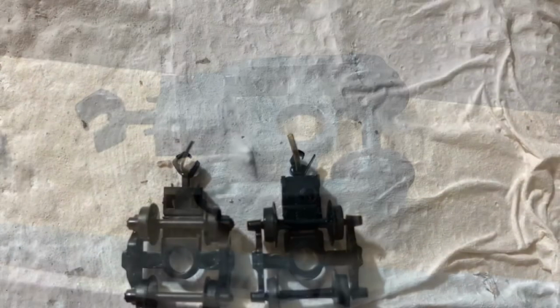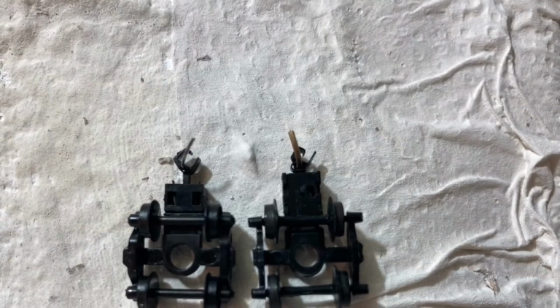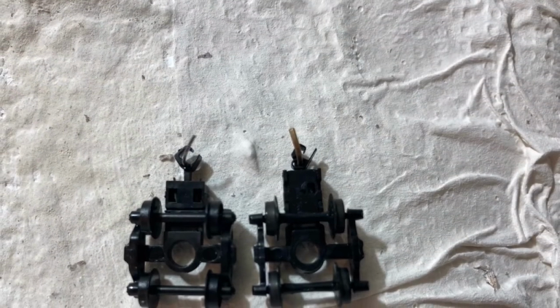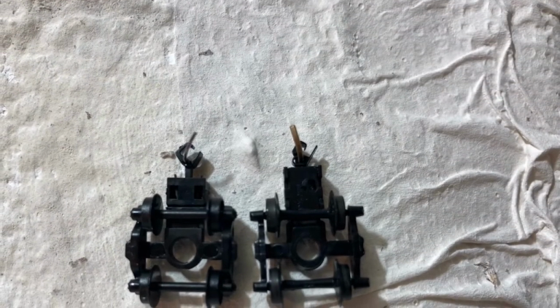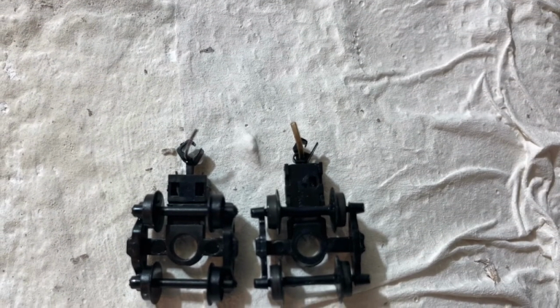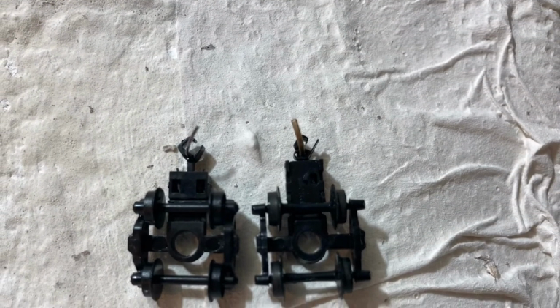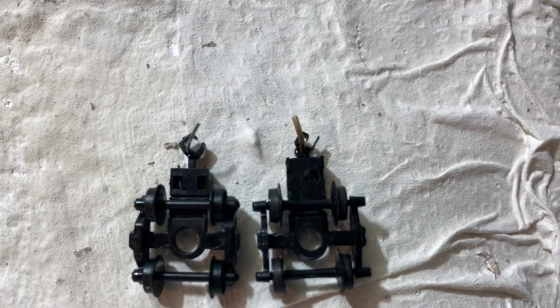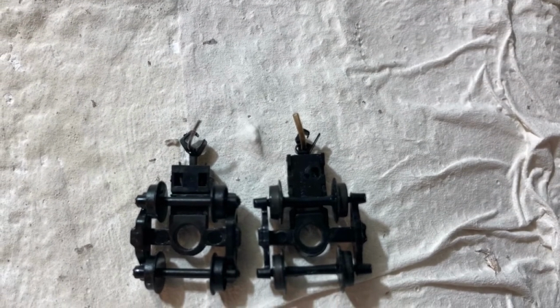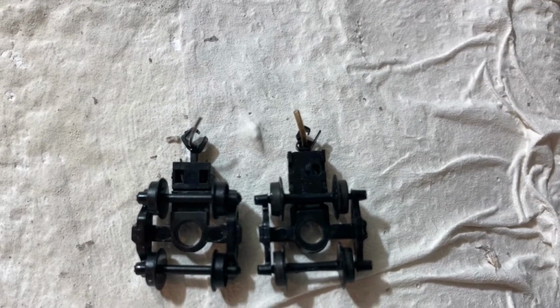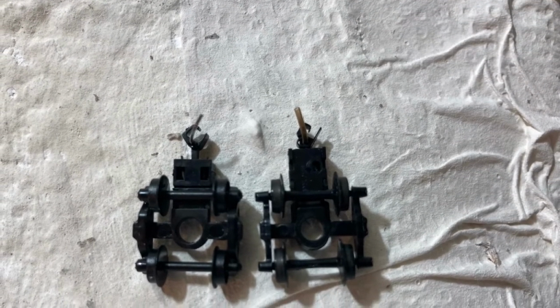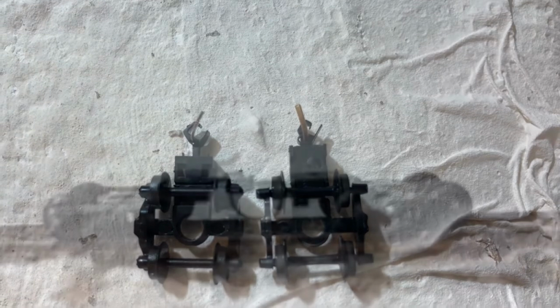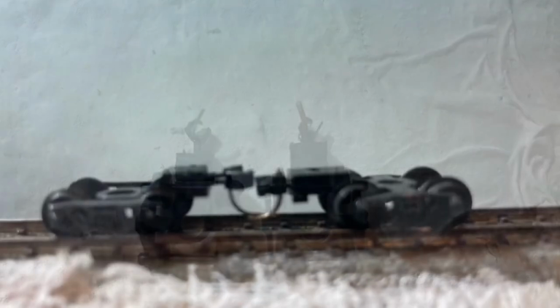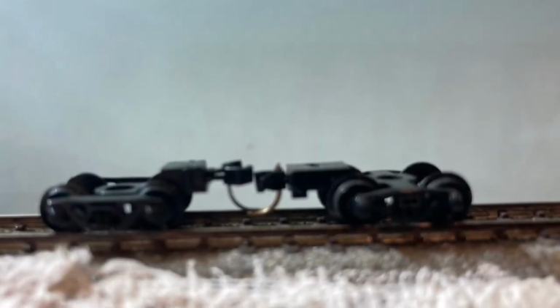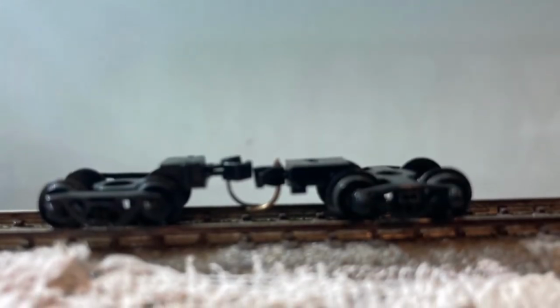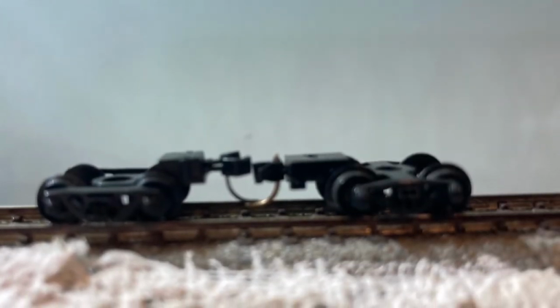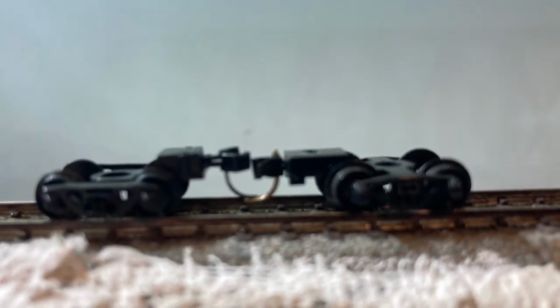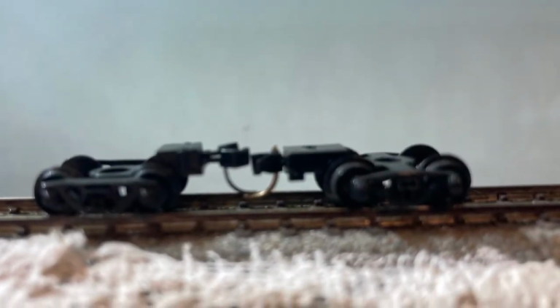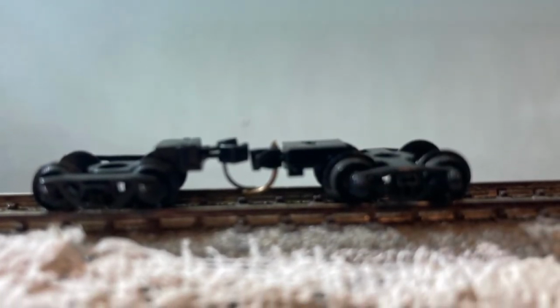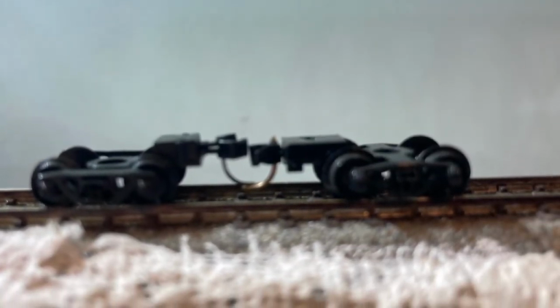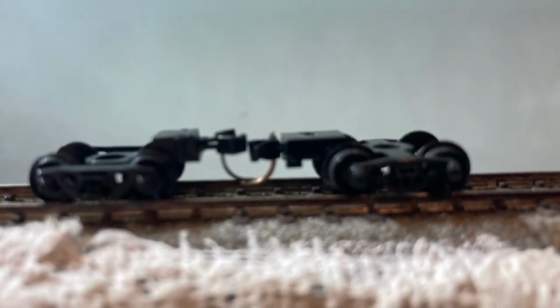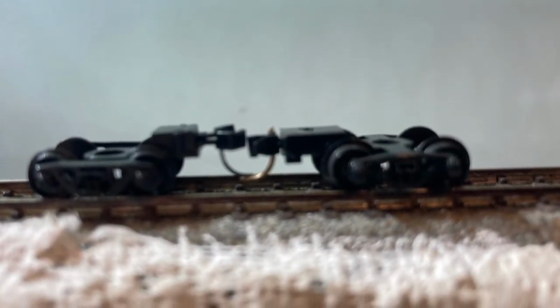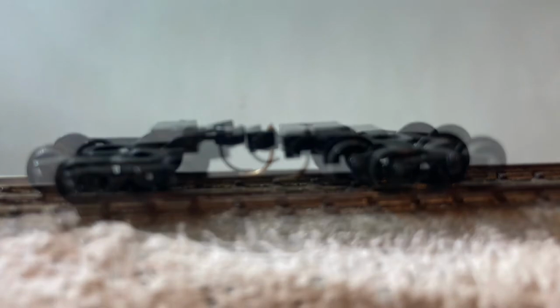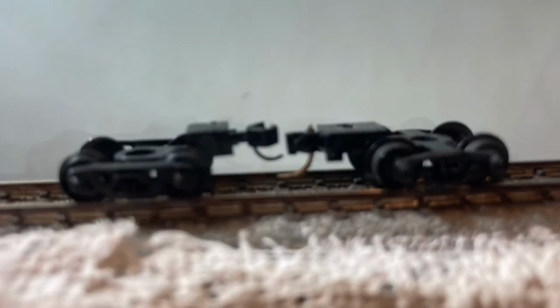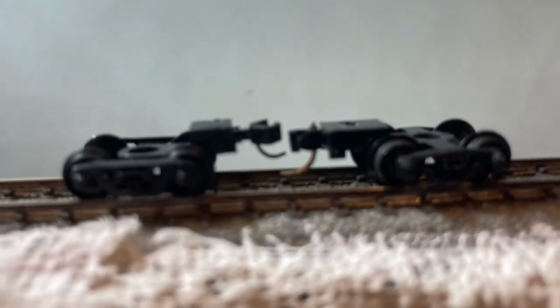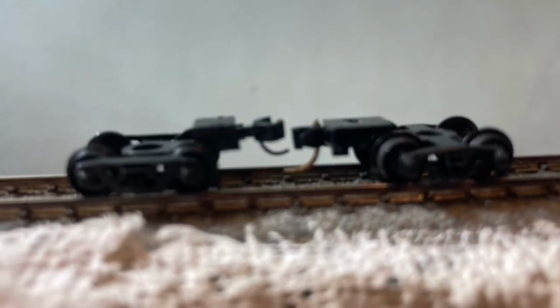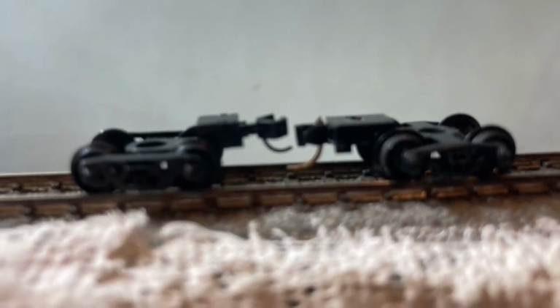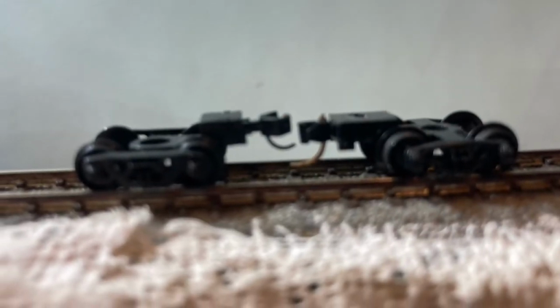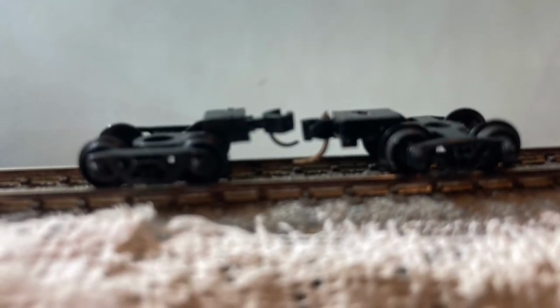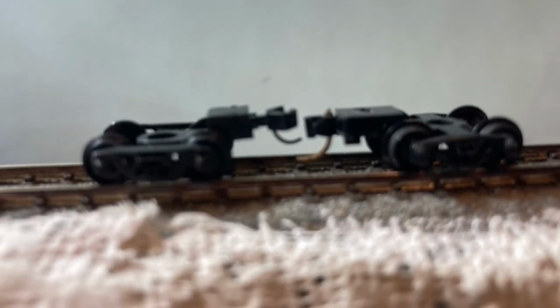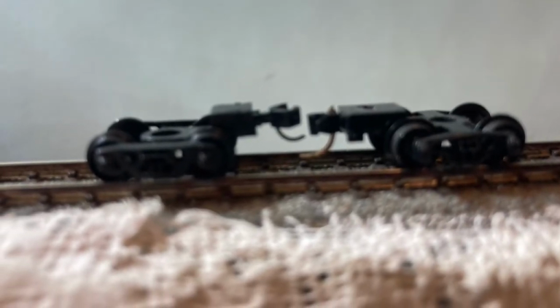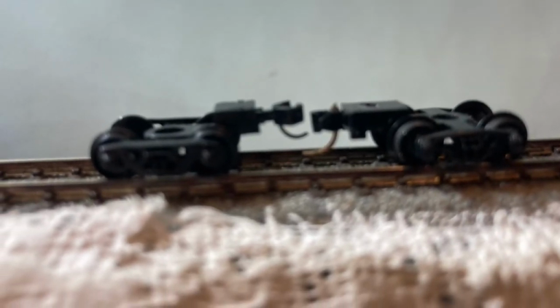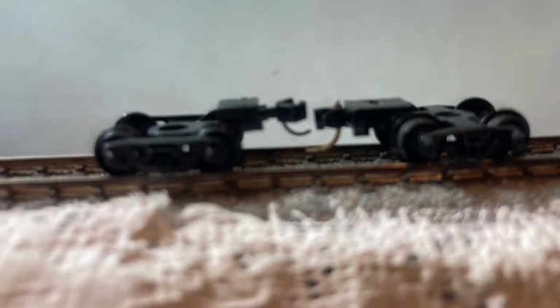Here I compare them to Micro Trains wheel sets. I believe these are closer to Atlas Unimates, but they do not match very well height-wise, and they seem to be pretty random and off on most of them.